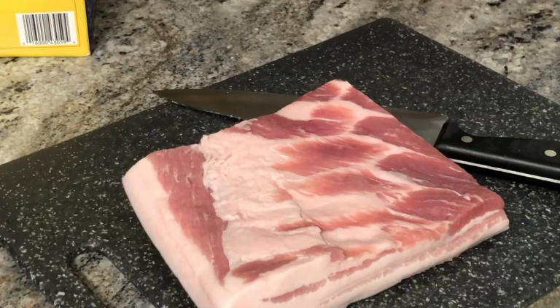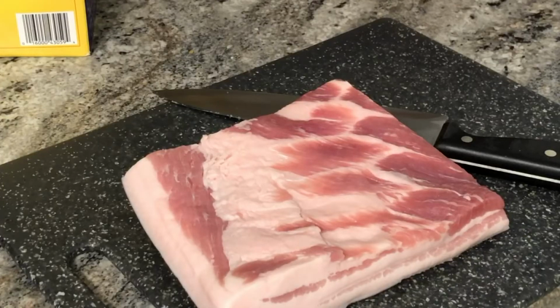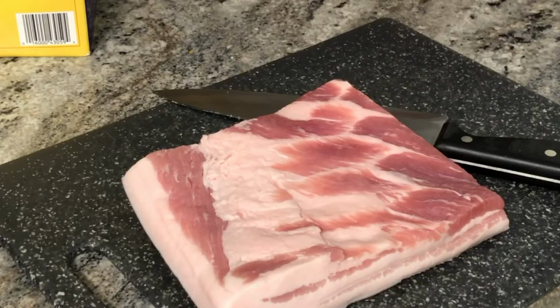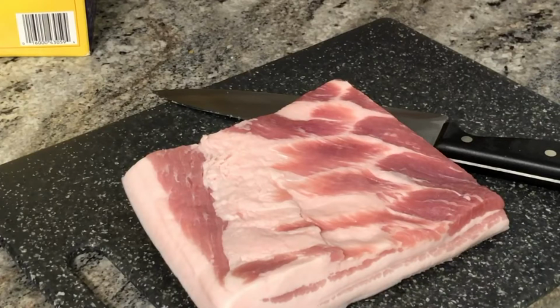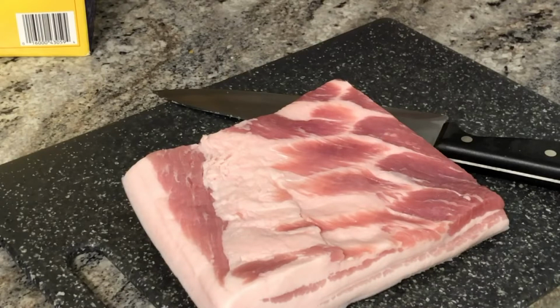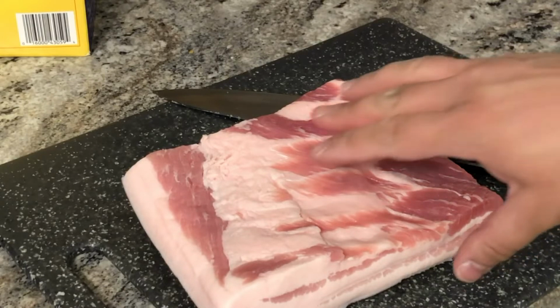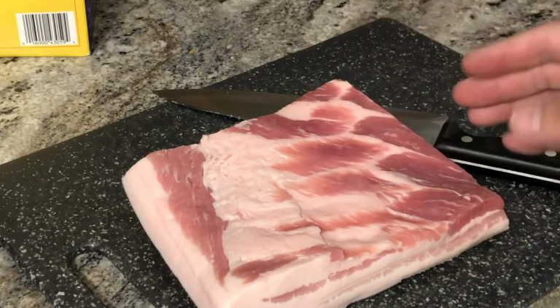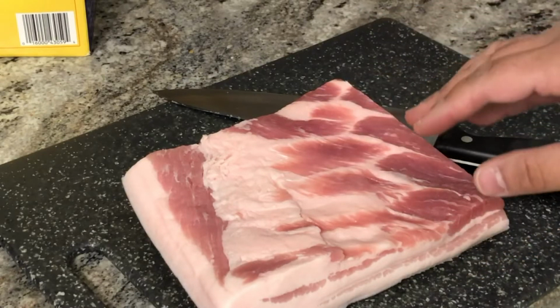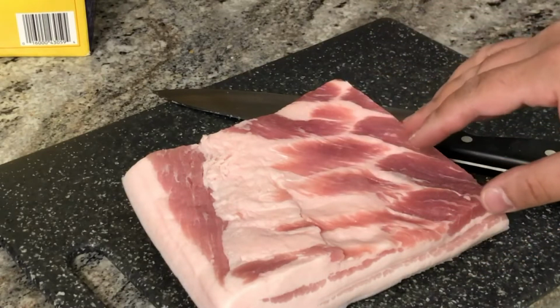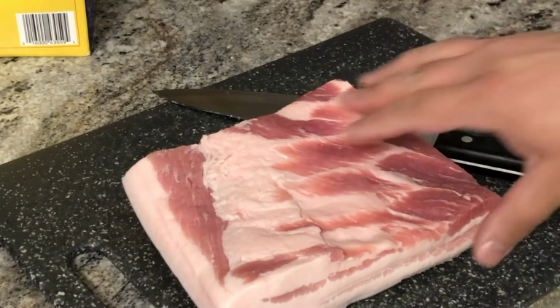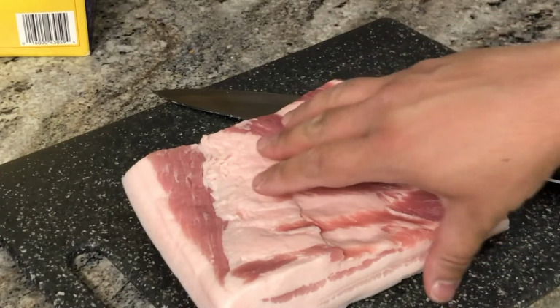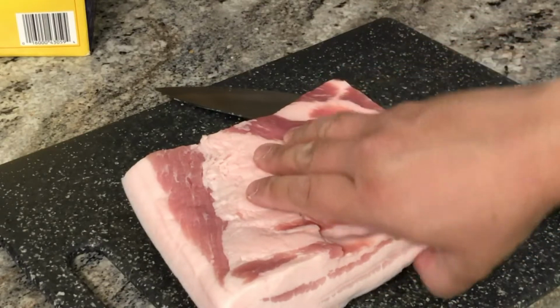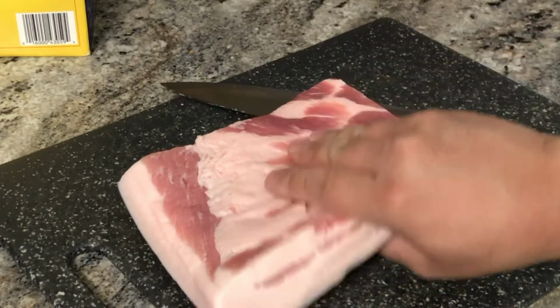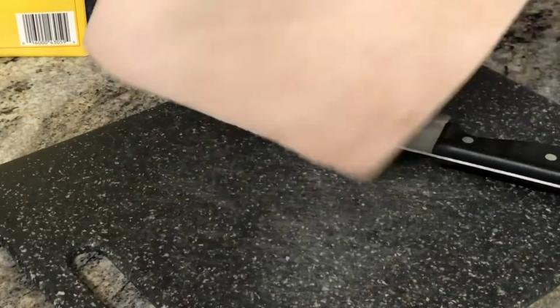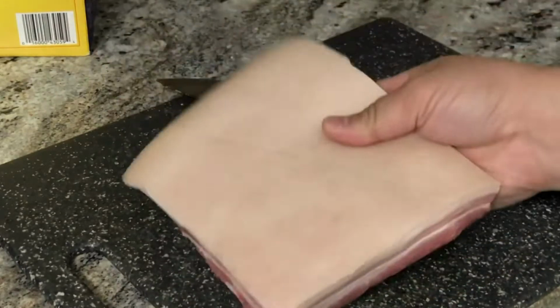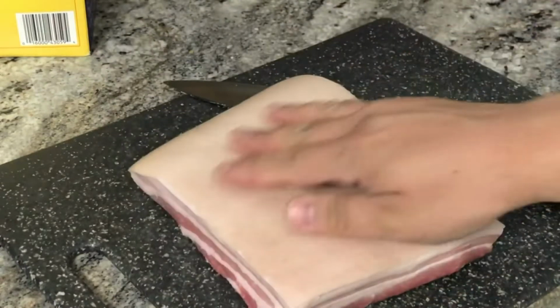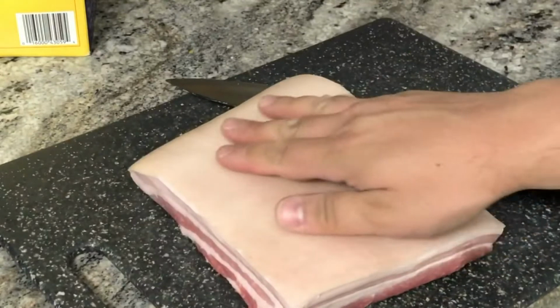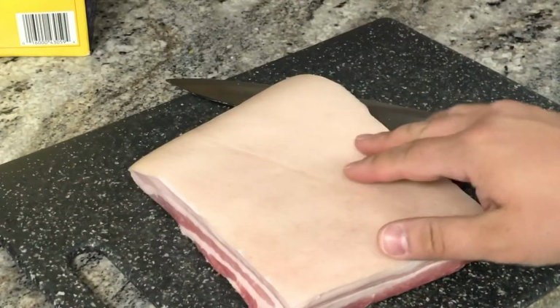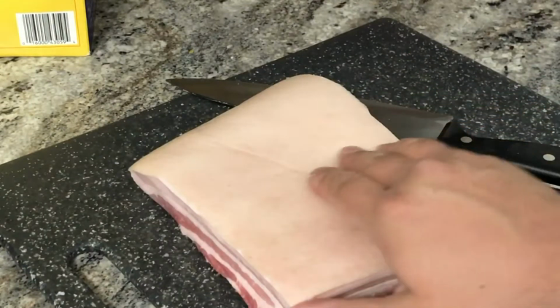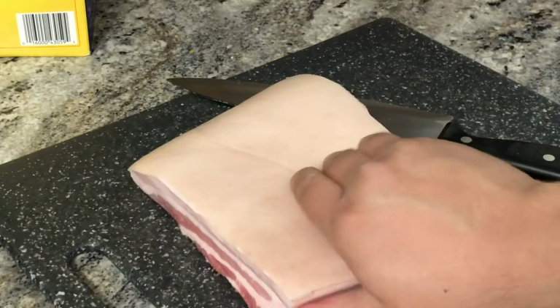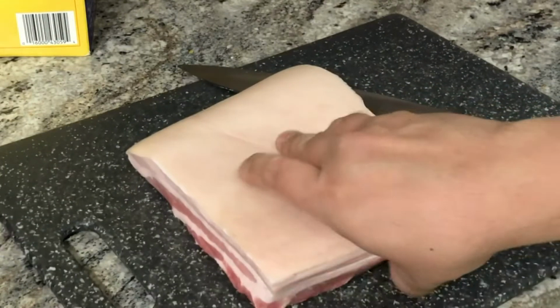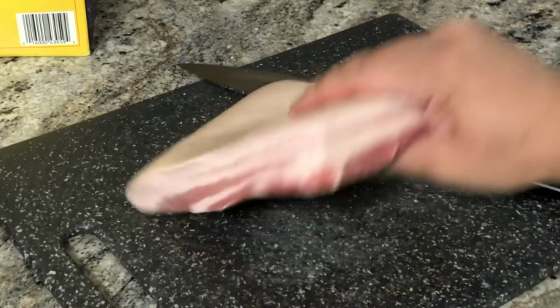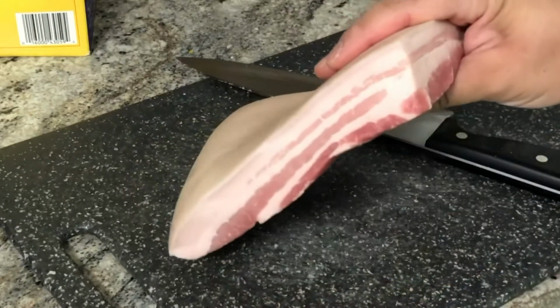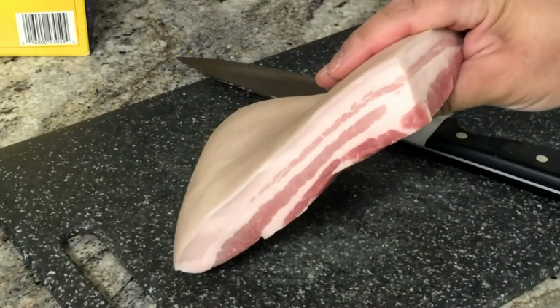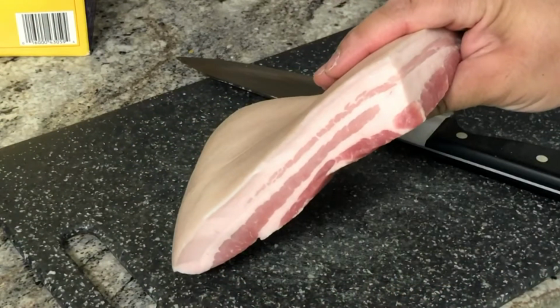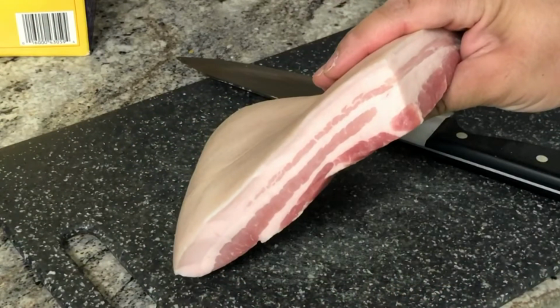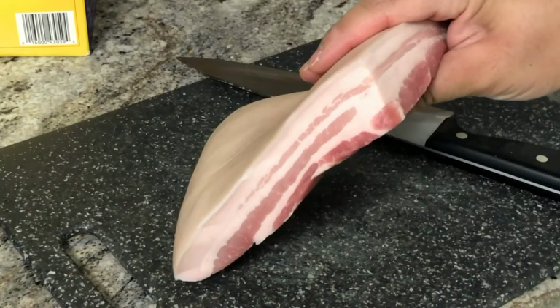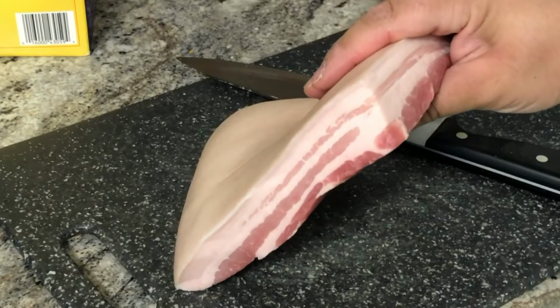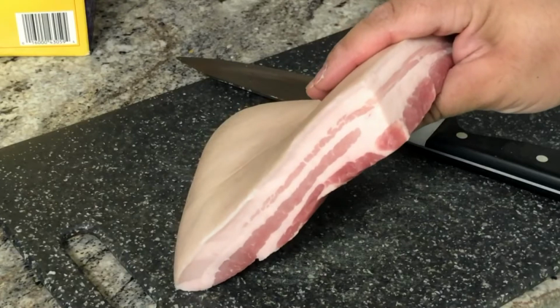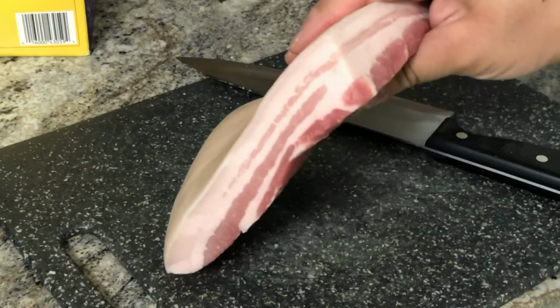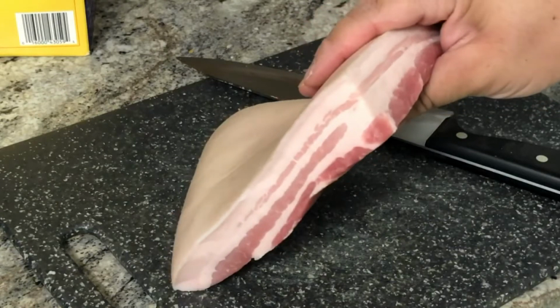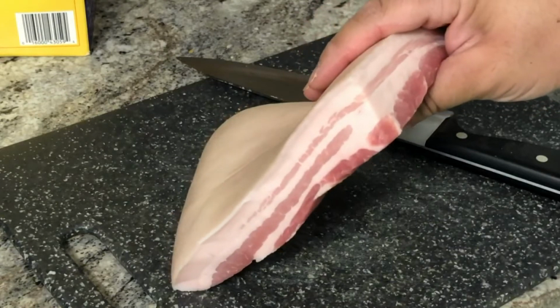And of course you'll also need the pork belly. I just got some pork bellies at the store. You want to get one that has a nice thick layer of skin on the back. You see that cross section there? Lots of fat there — that's the good part of it.